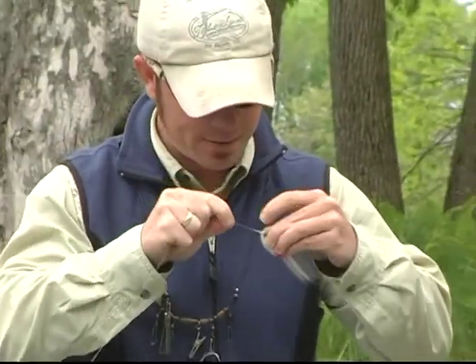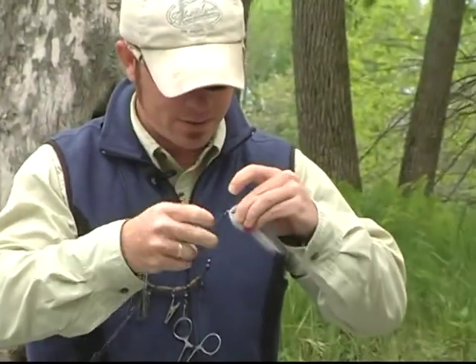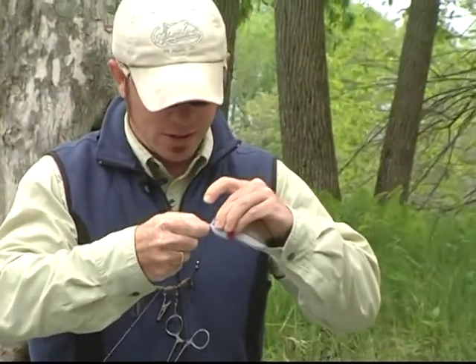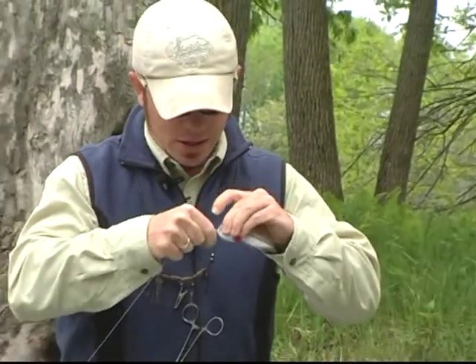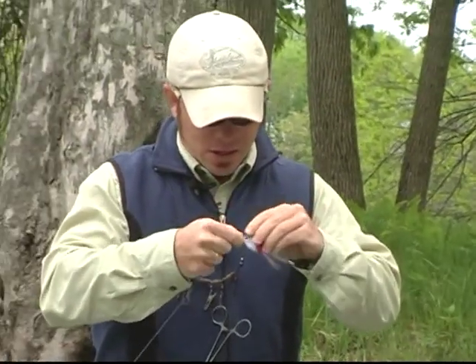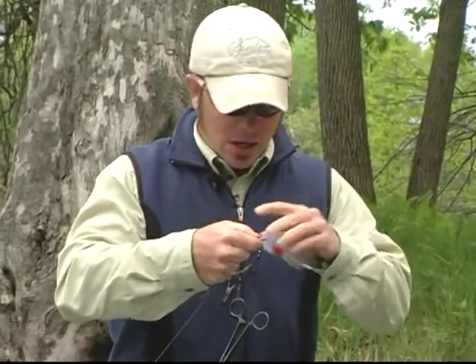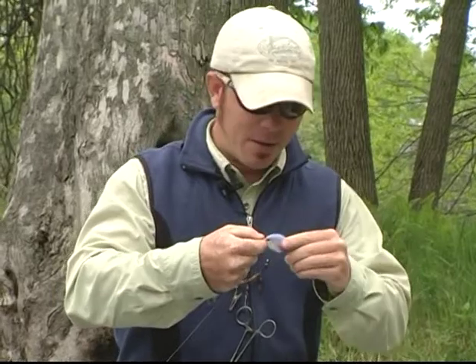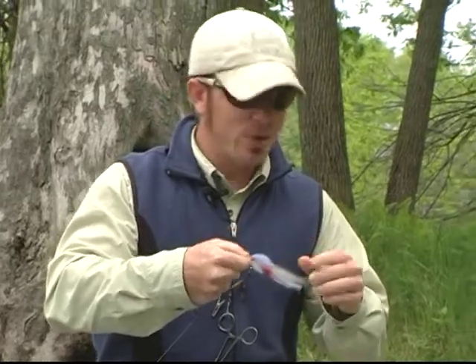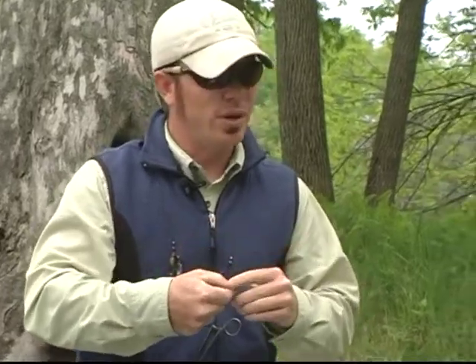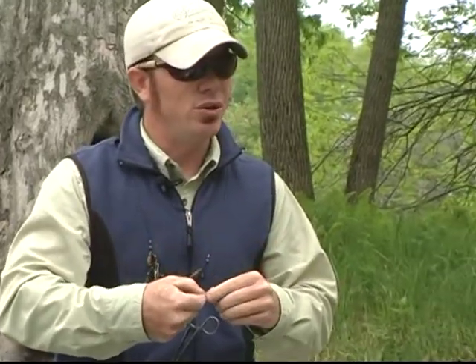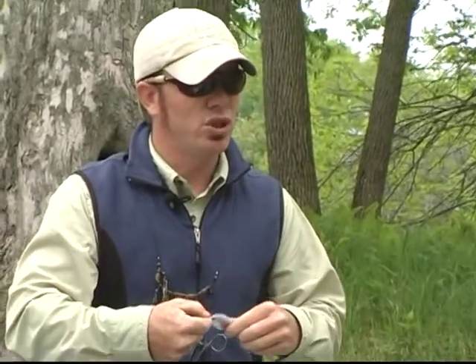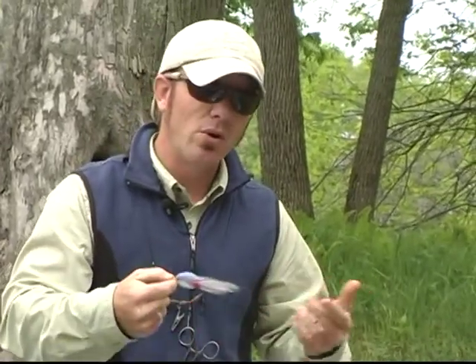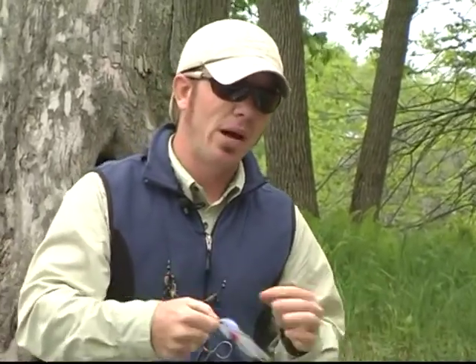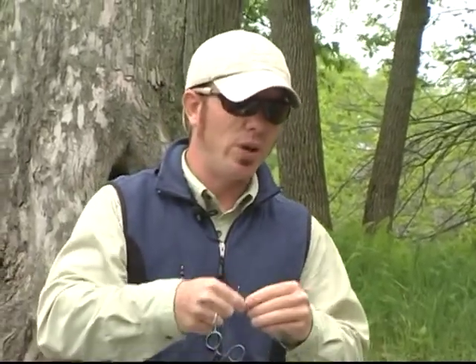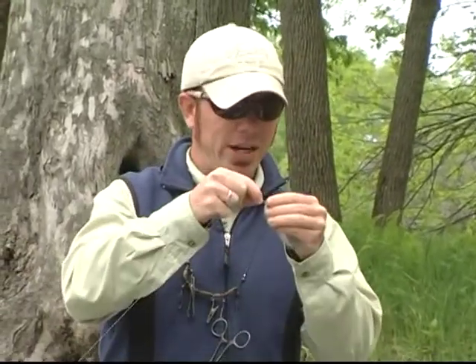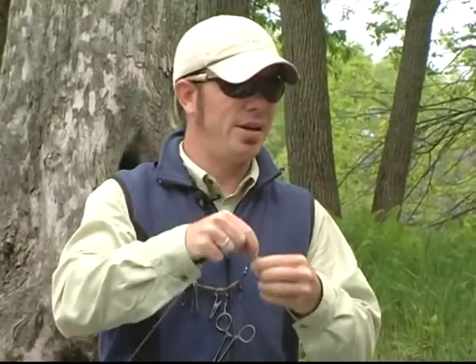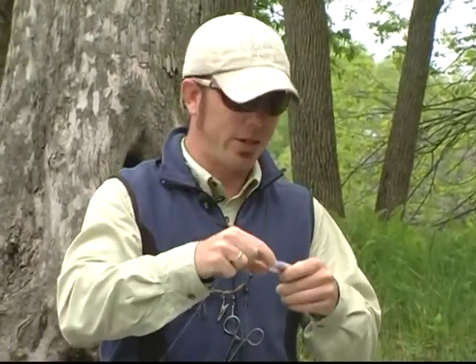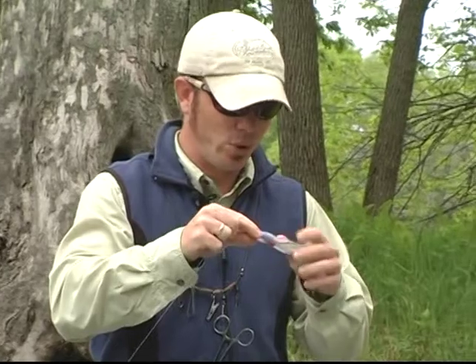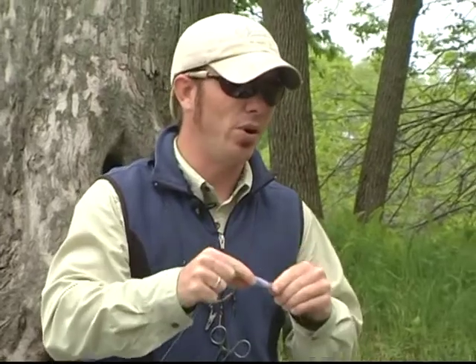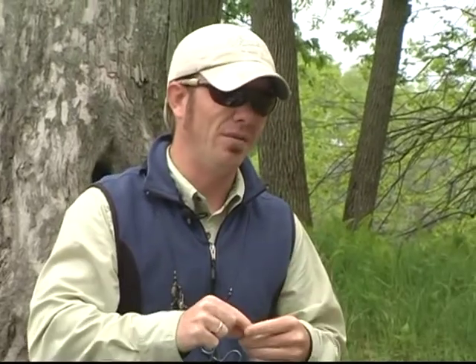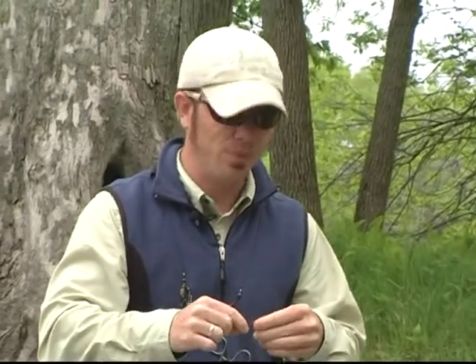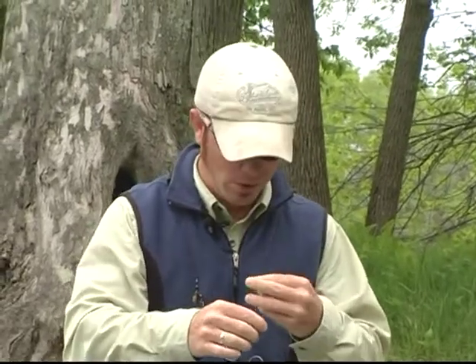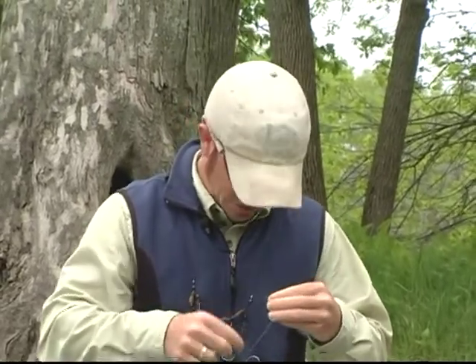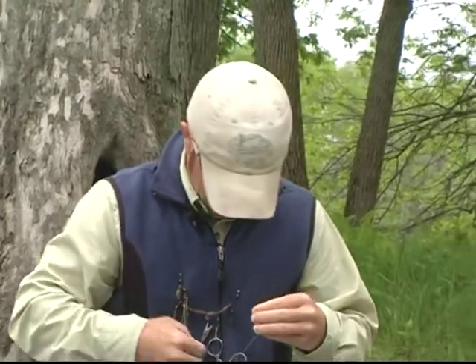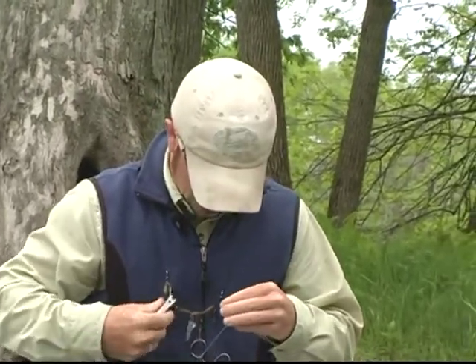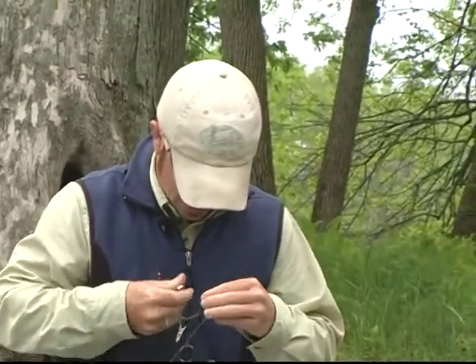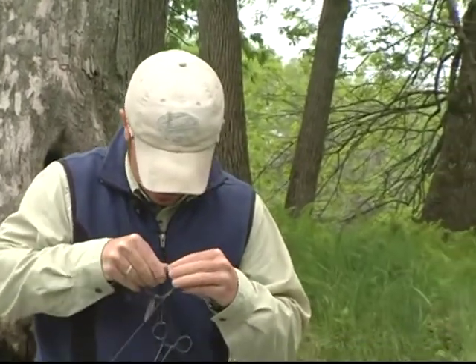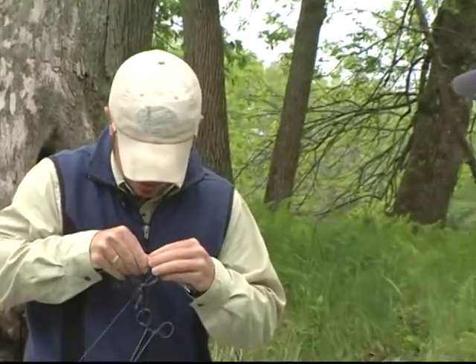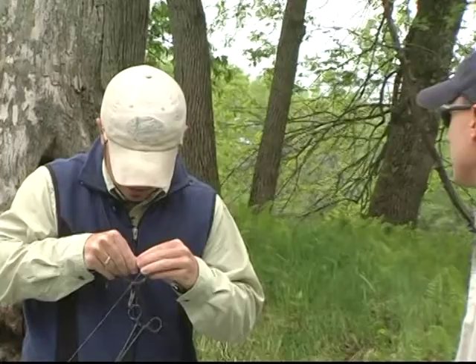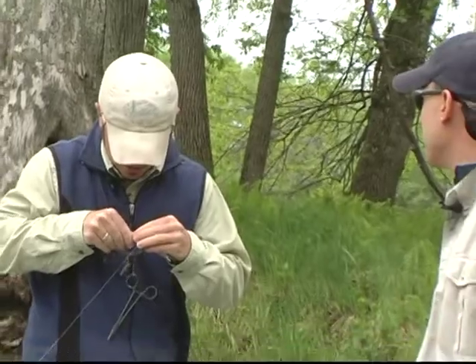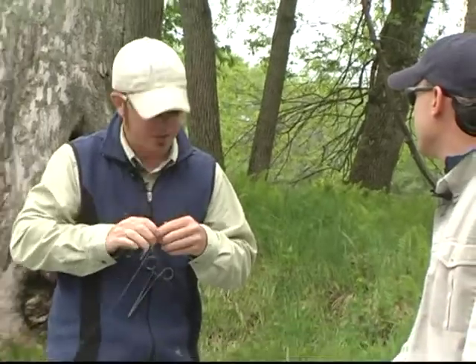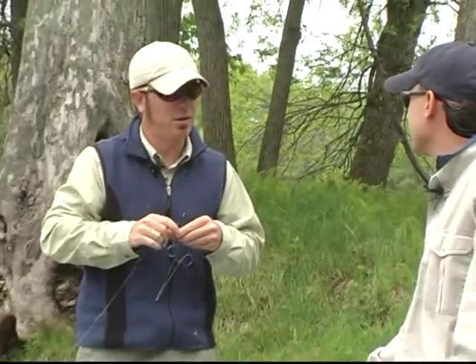Do you fish that on pretty much all of the flies? Poppers and streamers I do for sure. Some of my crayfish patterns I'll run on a tight knot, but for the most part I run a lot of open loops for smallmouth. Well, let's go see if we can find one of these pre-spawn smallmouth.